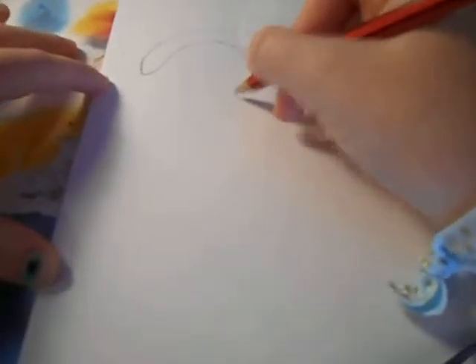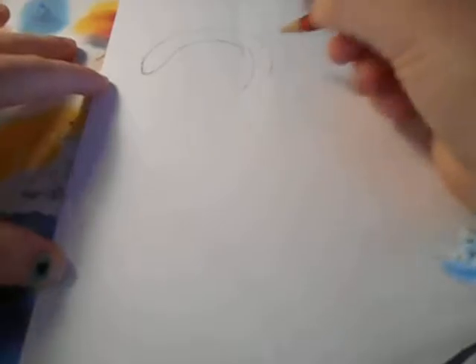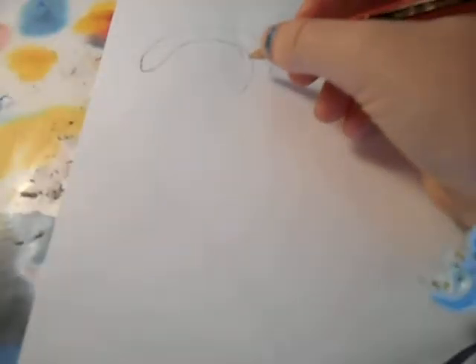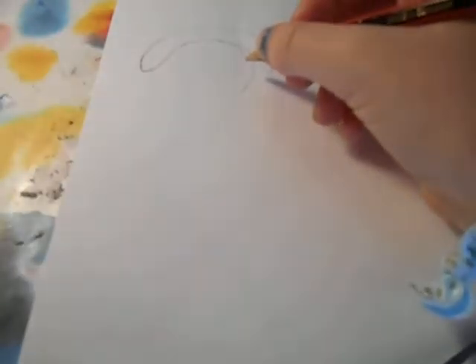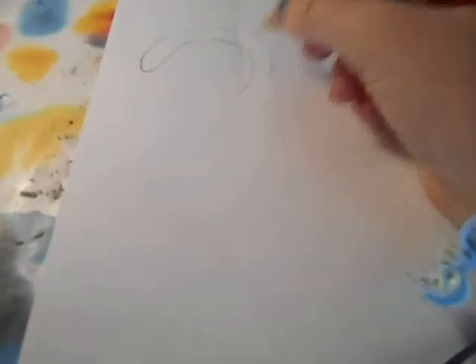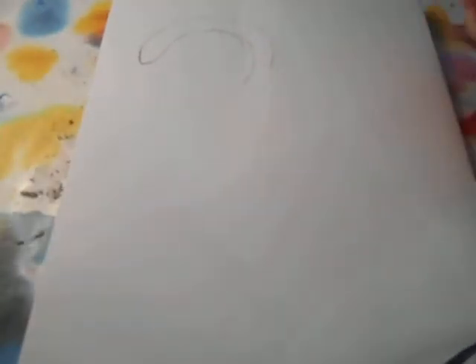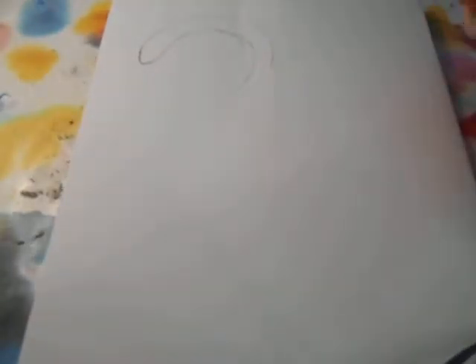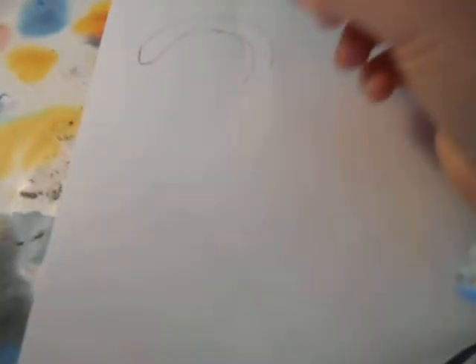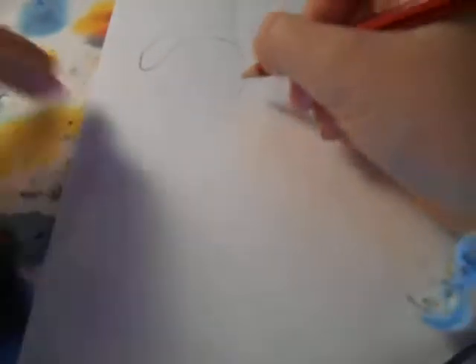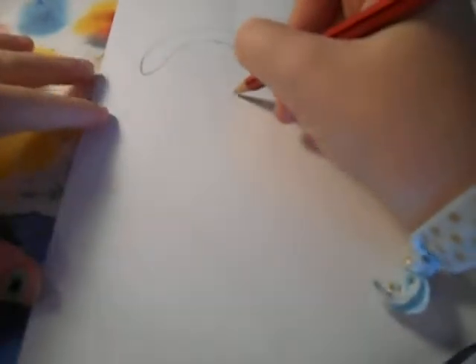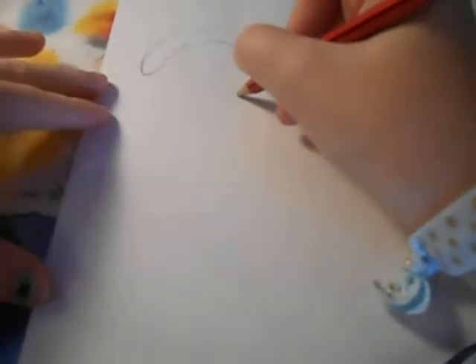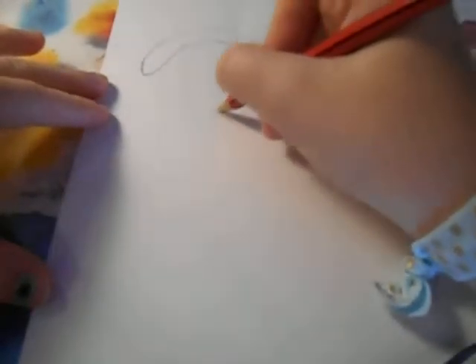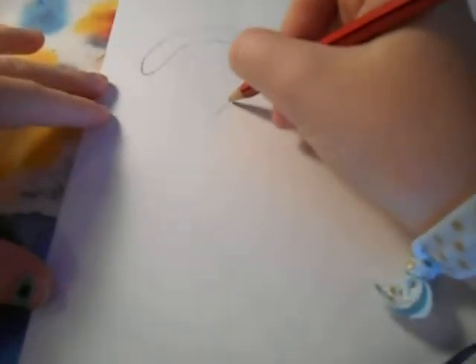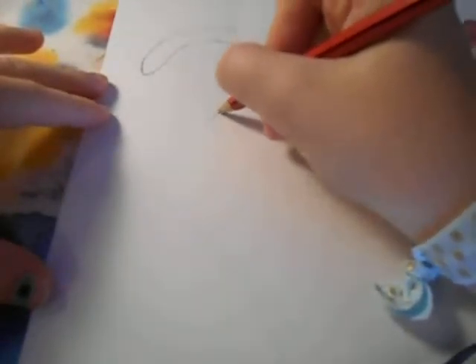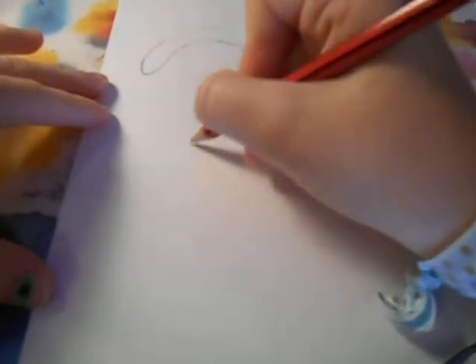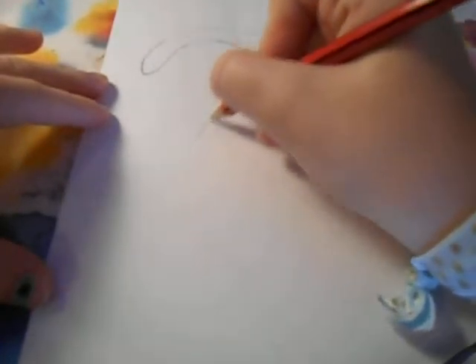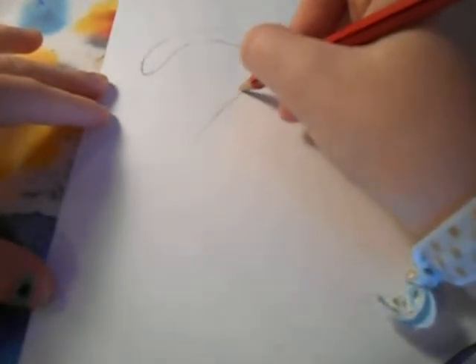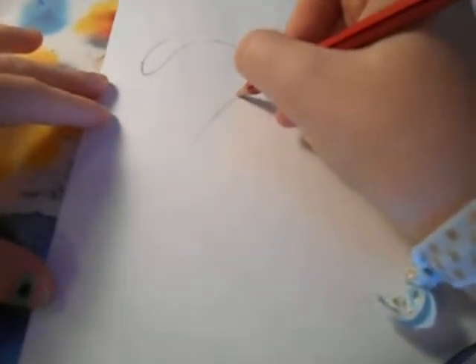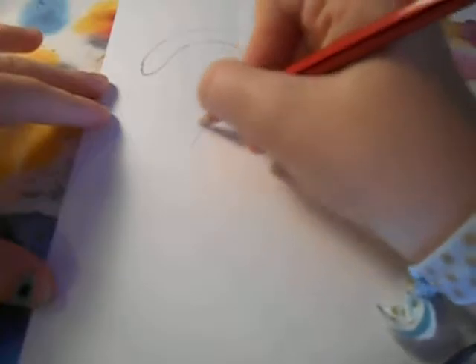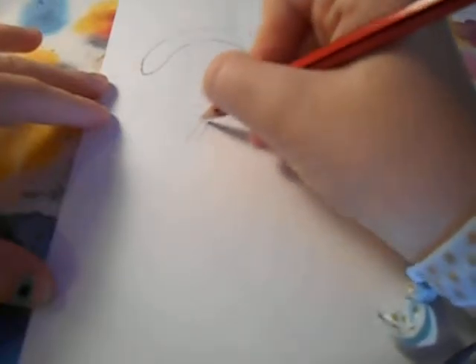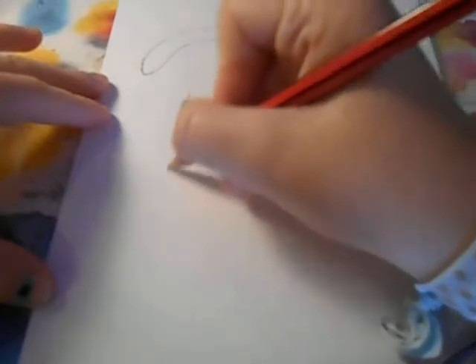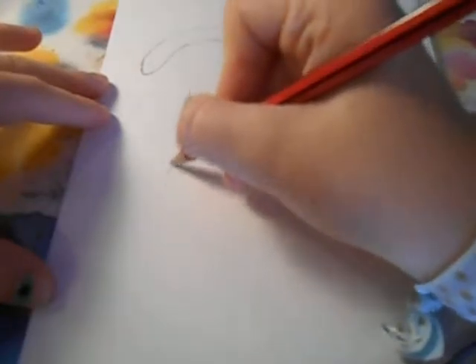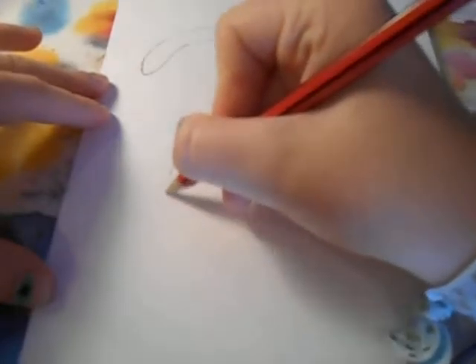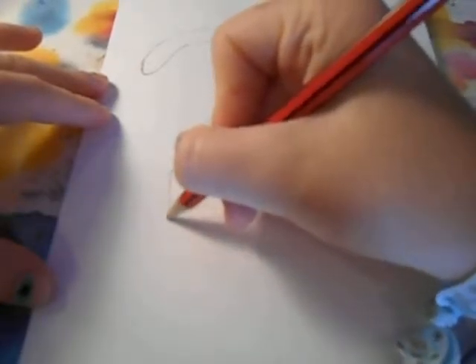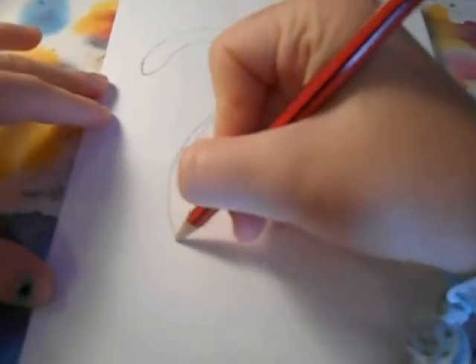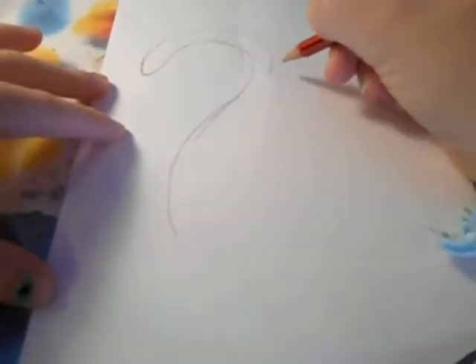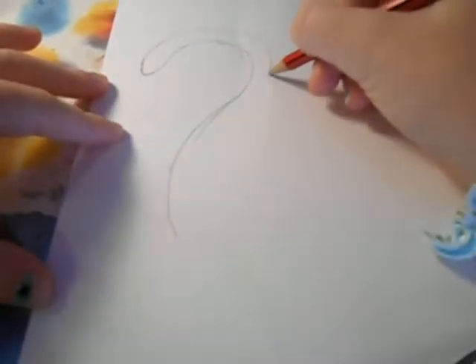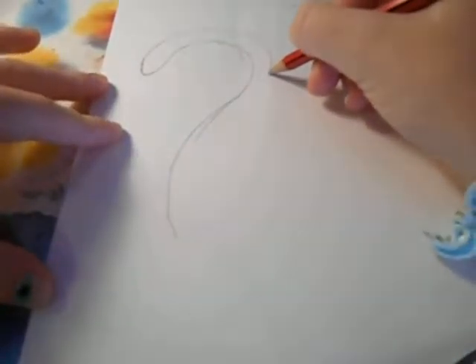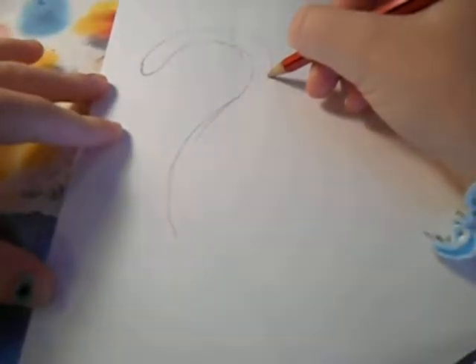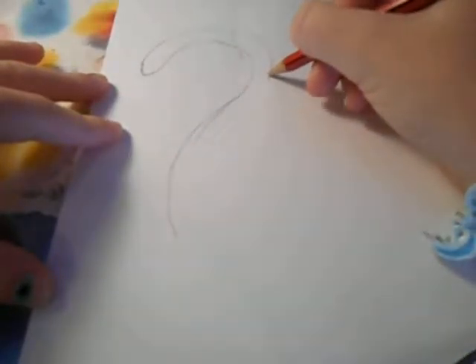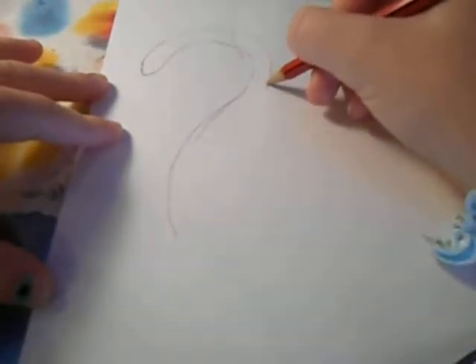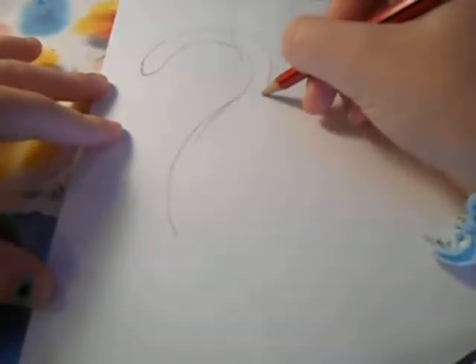What you want to do next is start by doing his body. So it goes a bit more out and it does the same on this side.